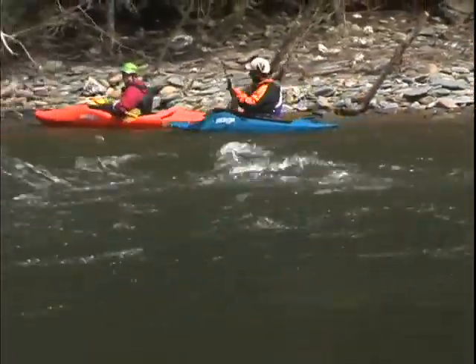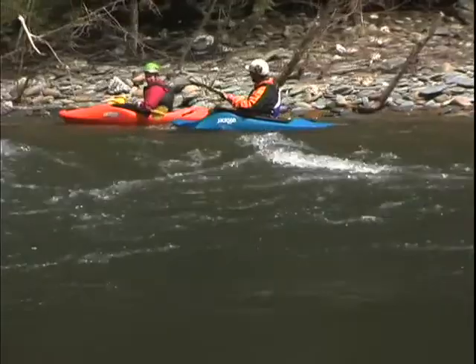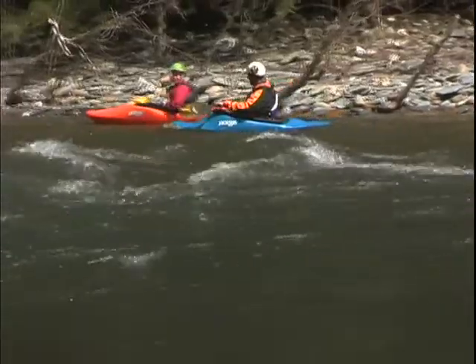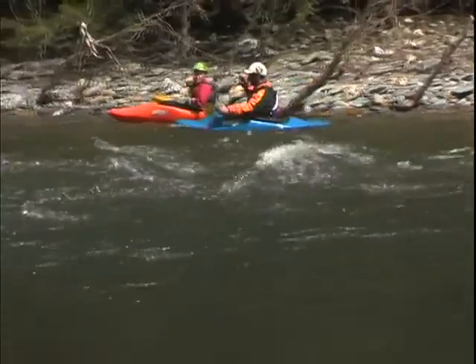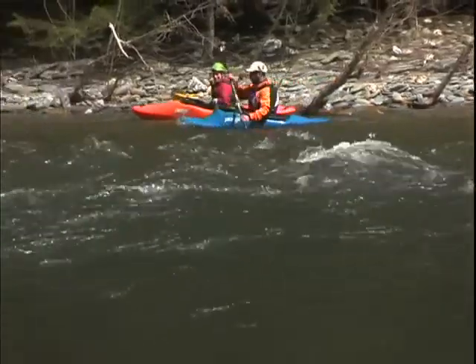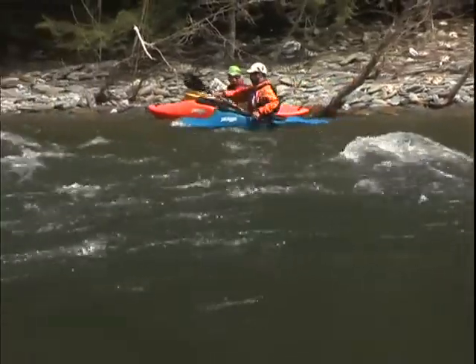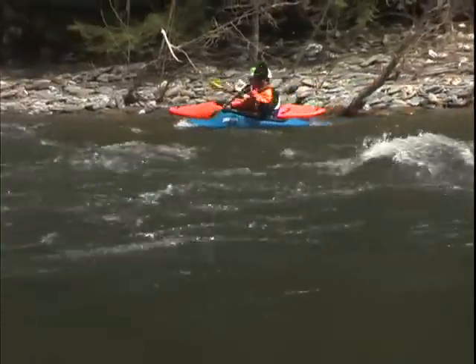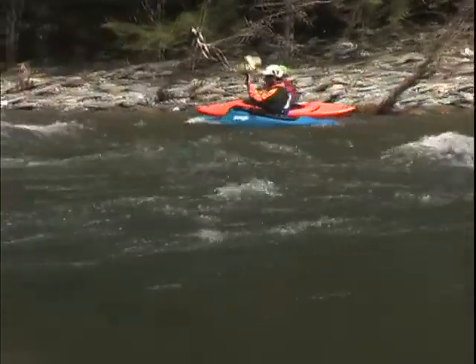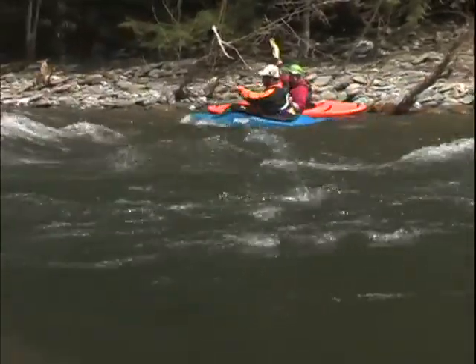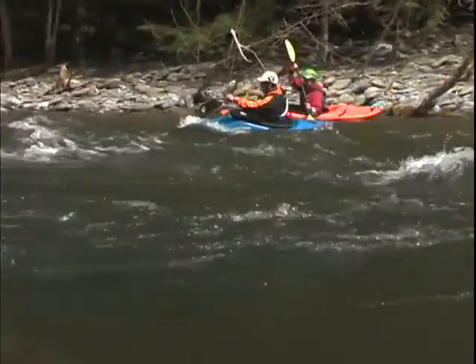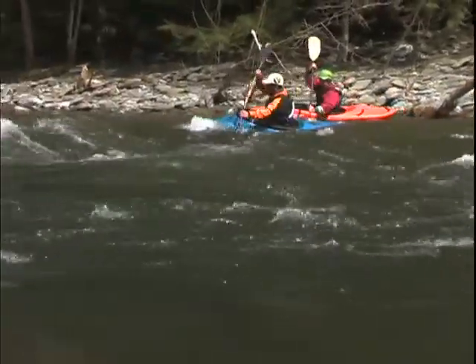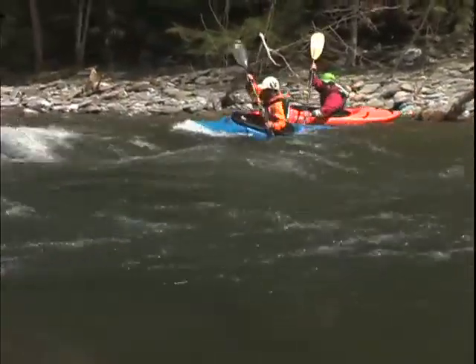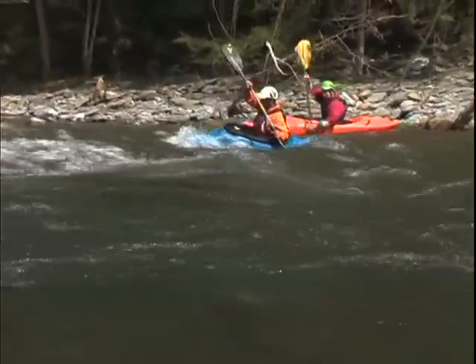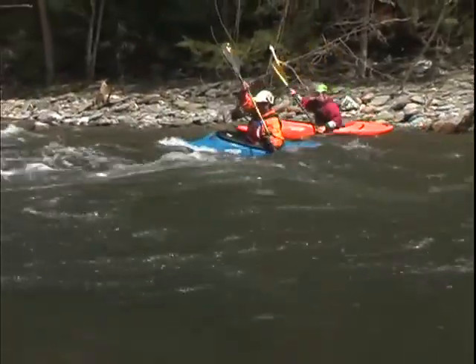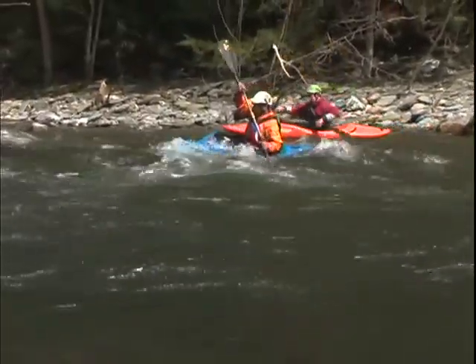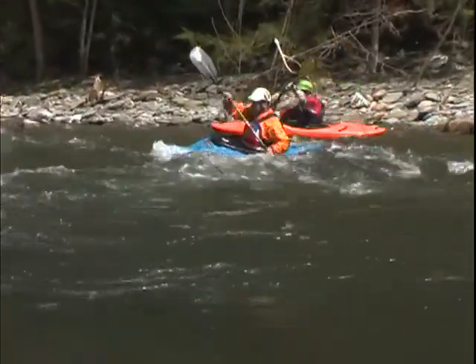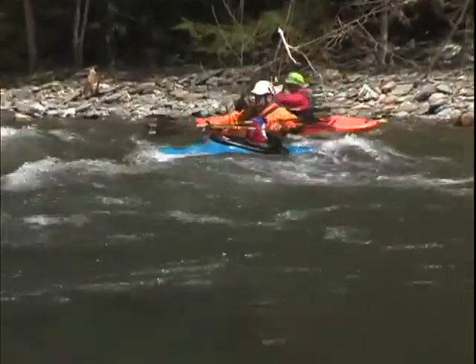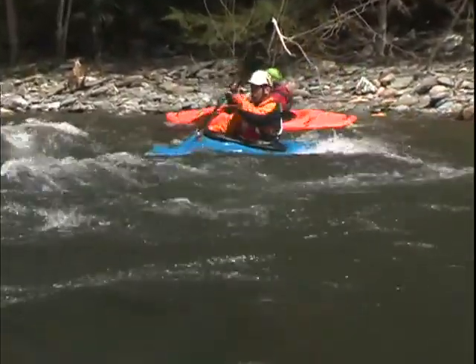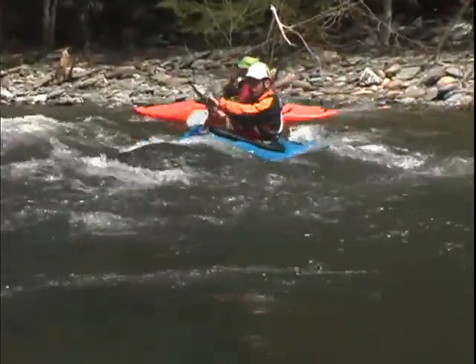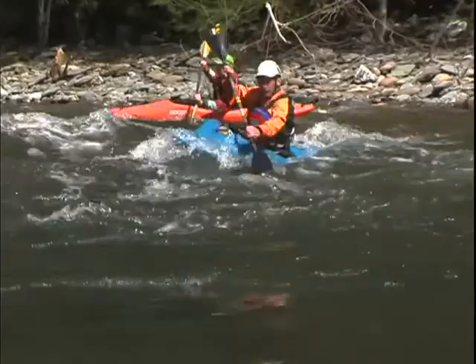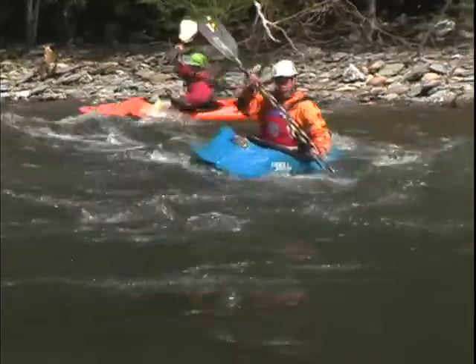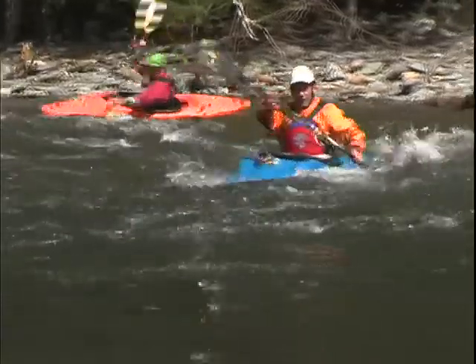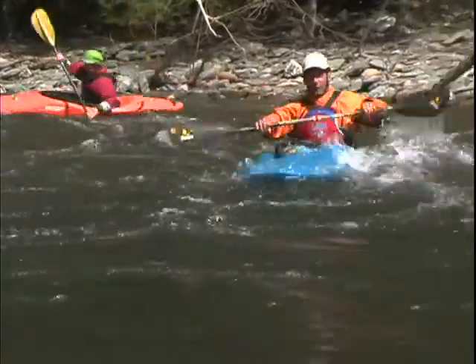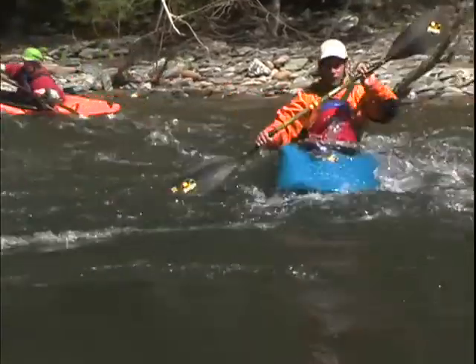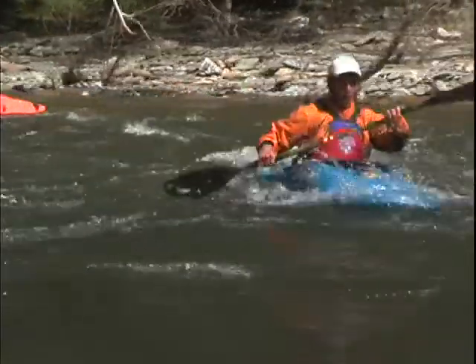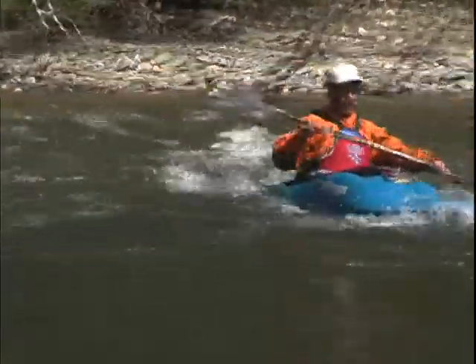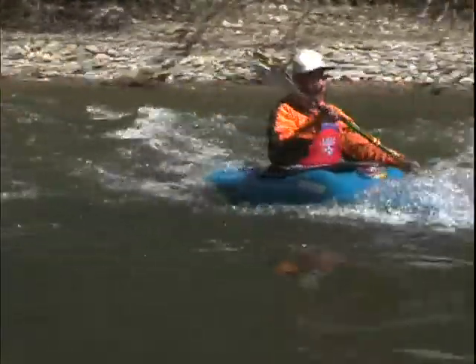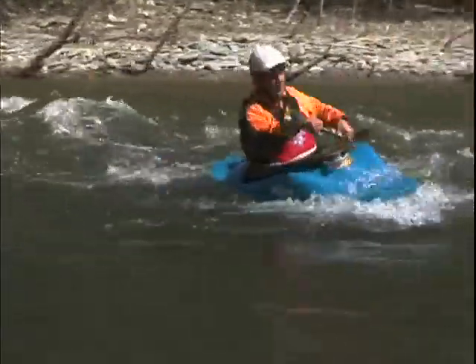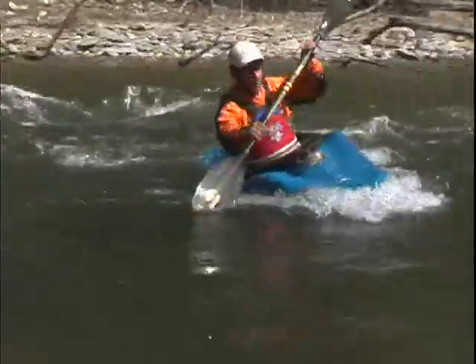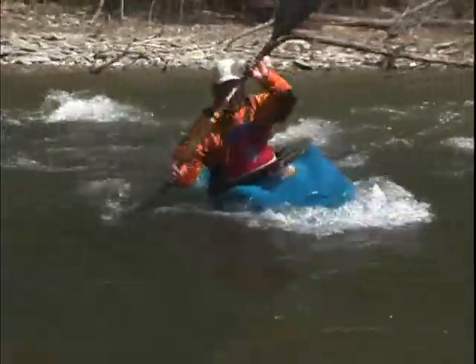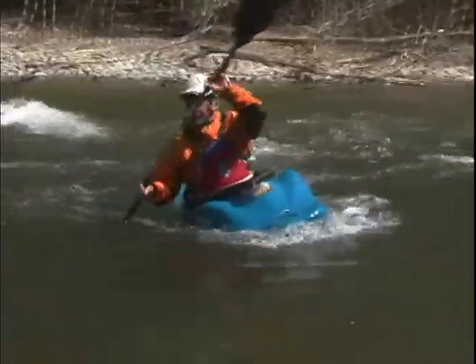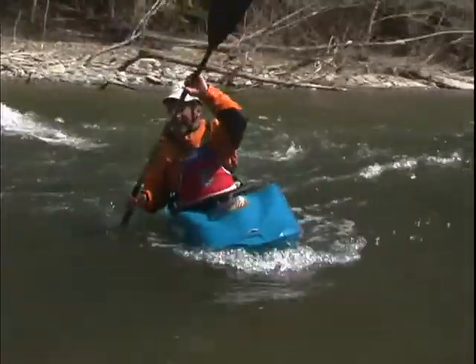Hey Nick, come on over. Let's ferry across. Peel out, pointed upstream, get across in control. Take a few strokes. We're in the other eddy on the other side. This is fun stuff.